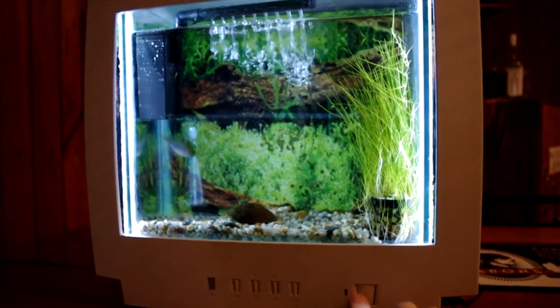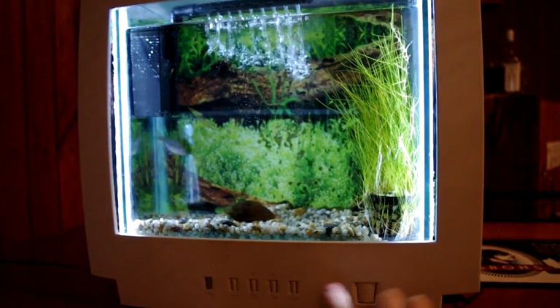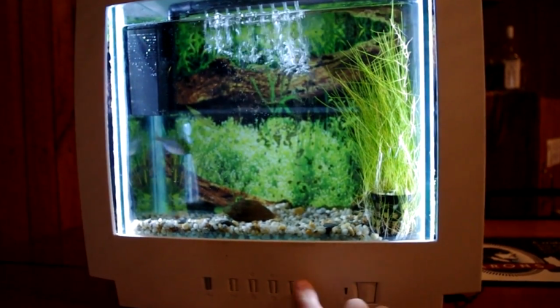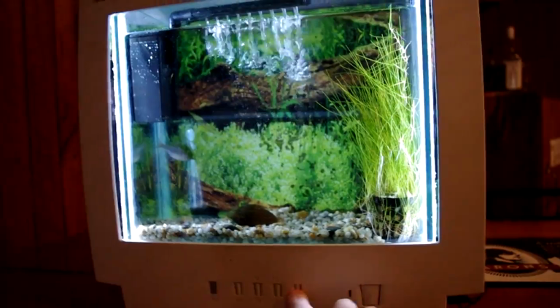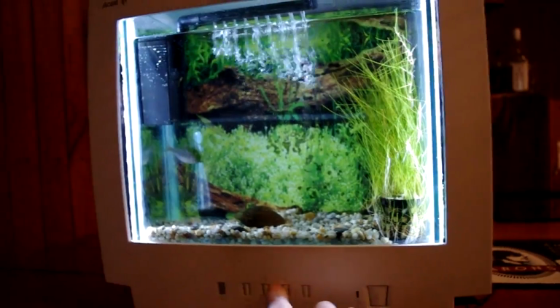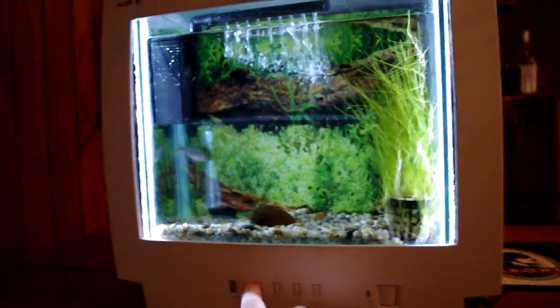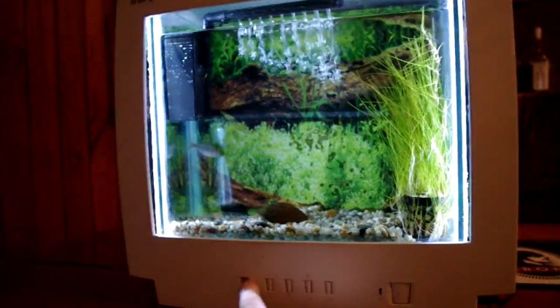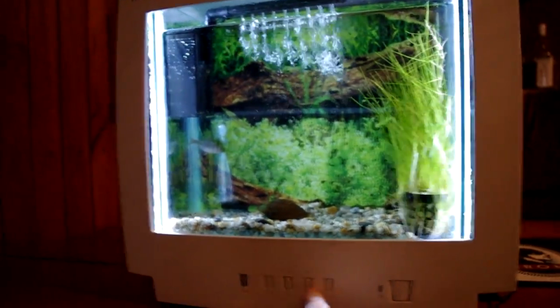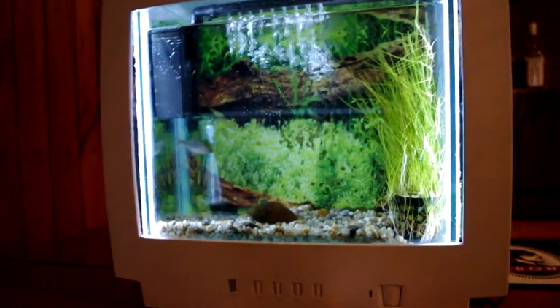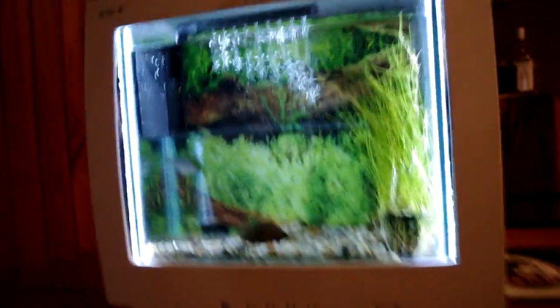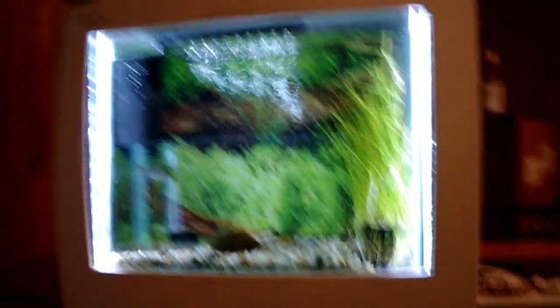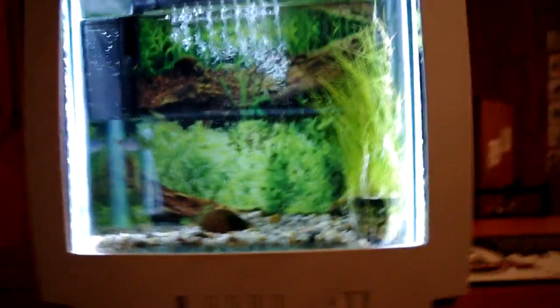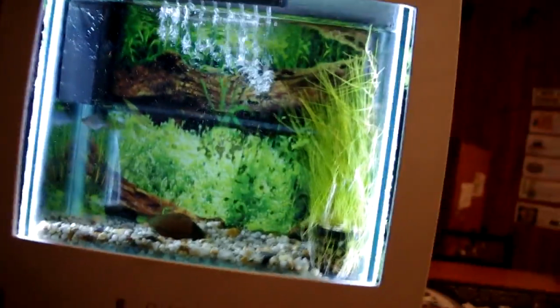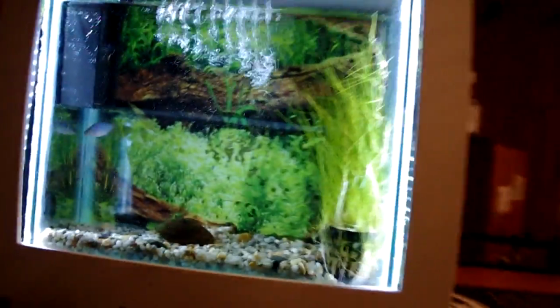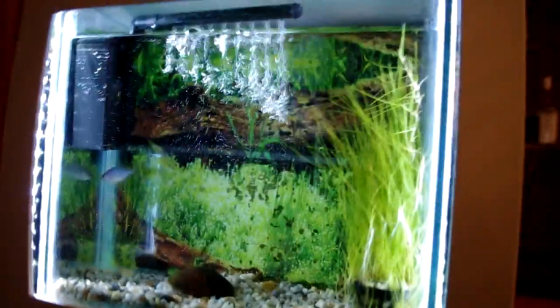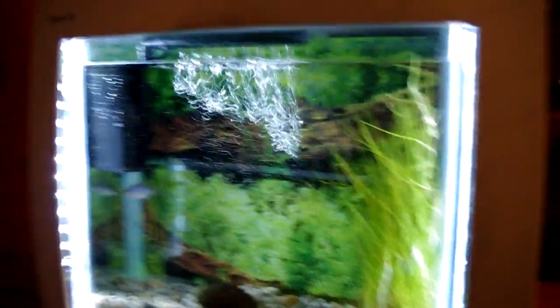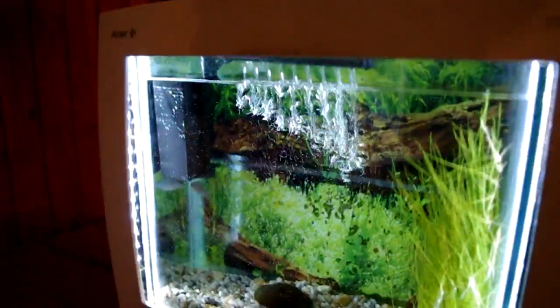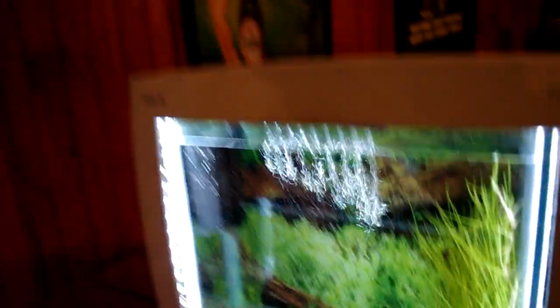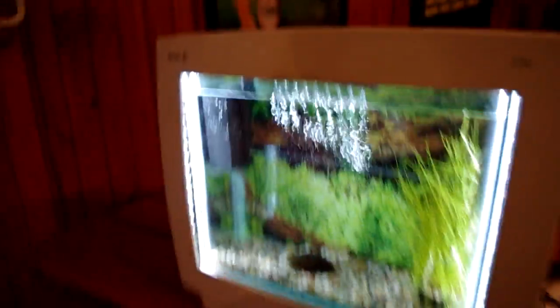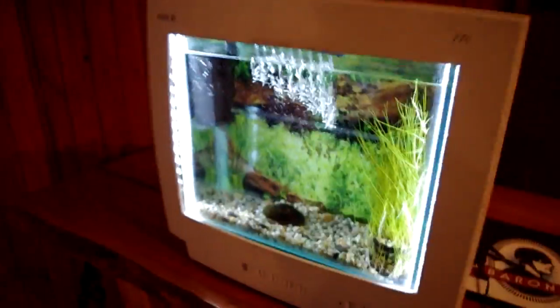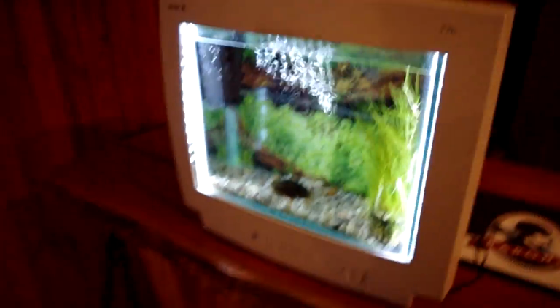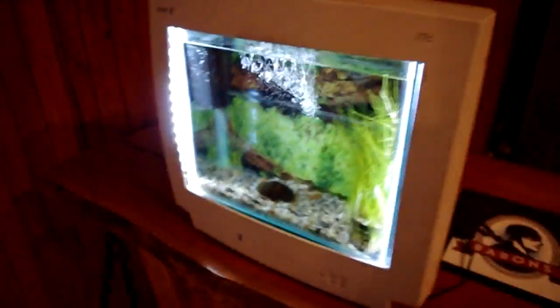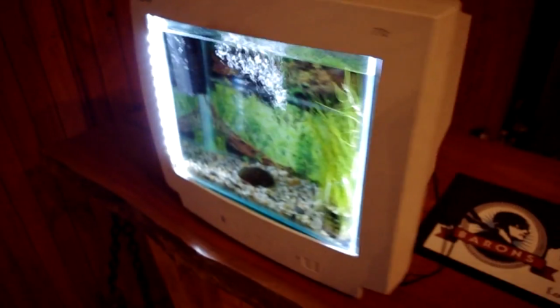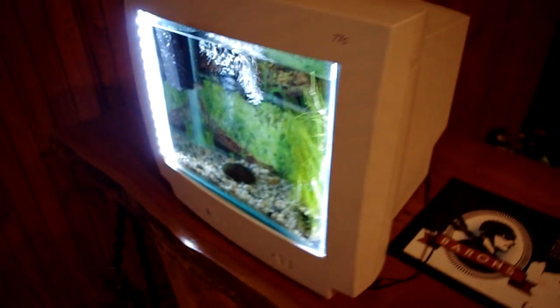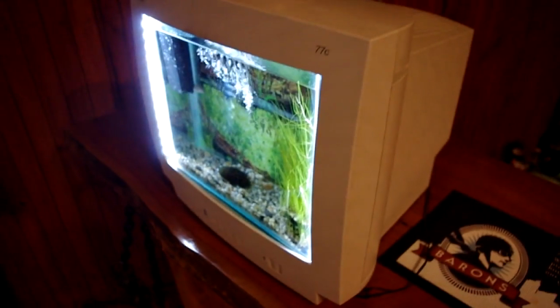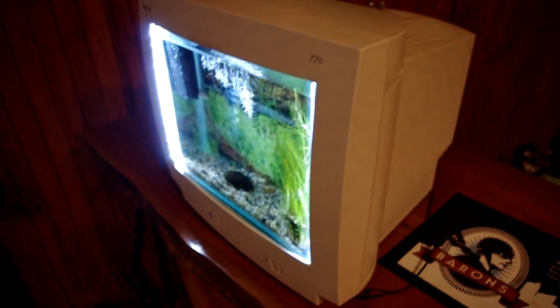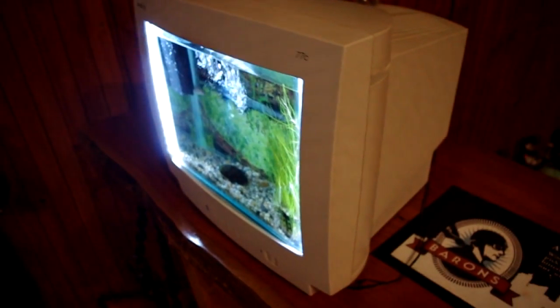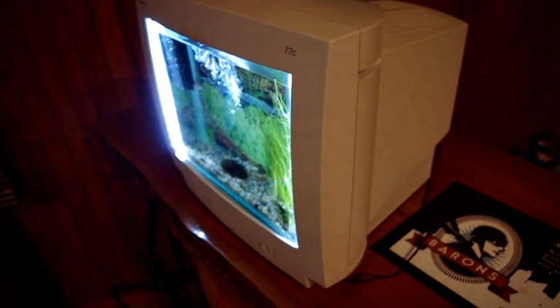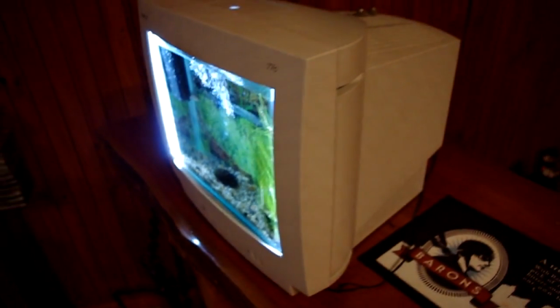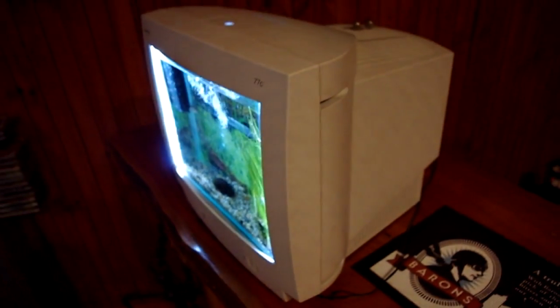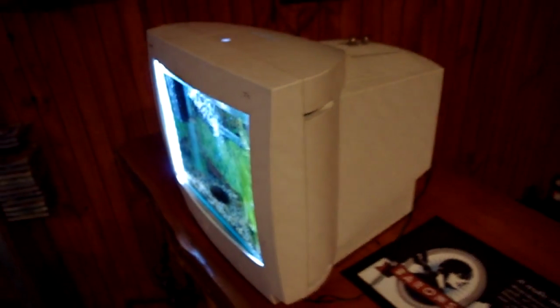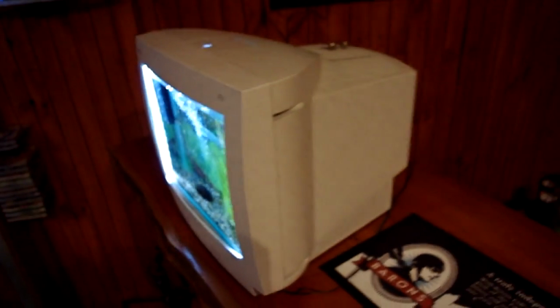The other buttons don't do anything. I'm pretty happy with it.